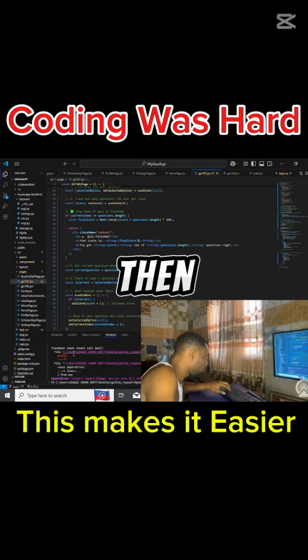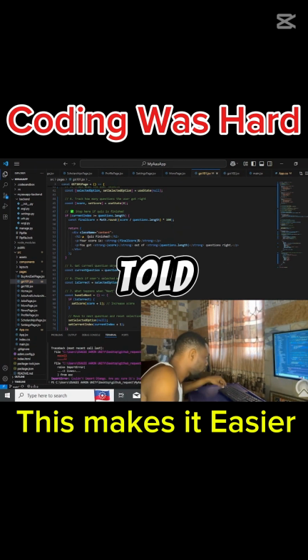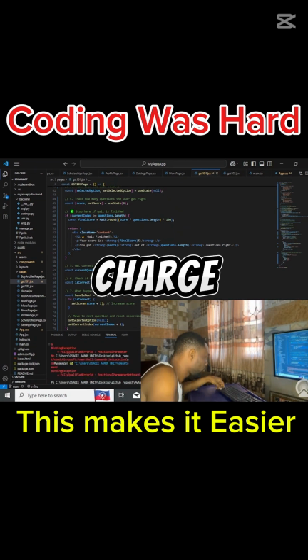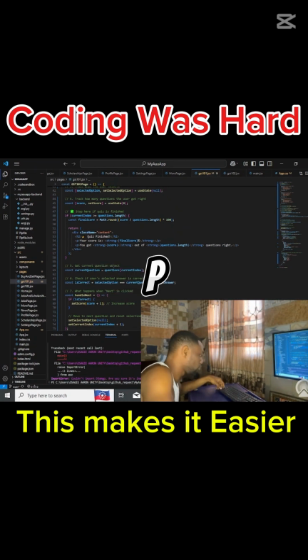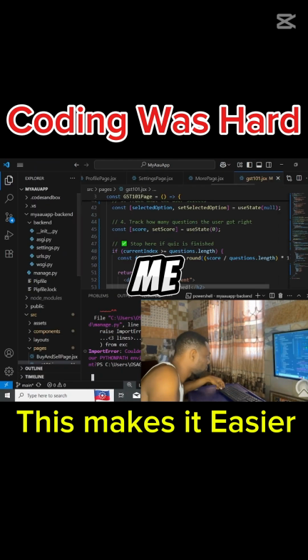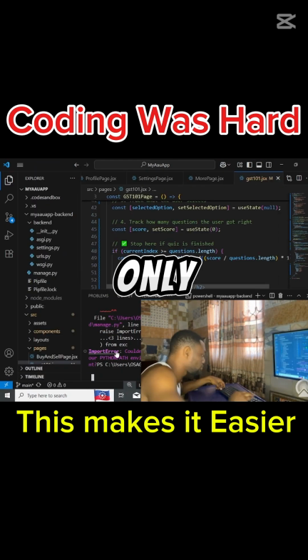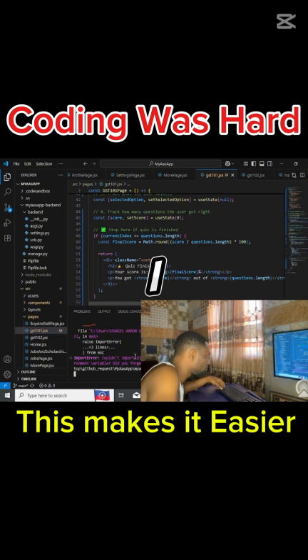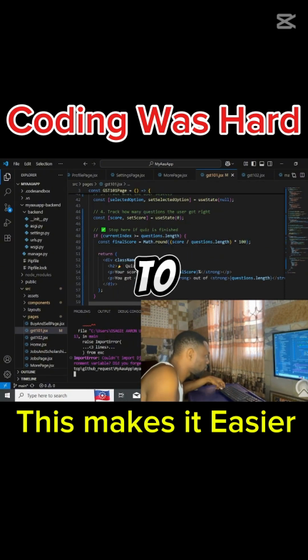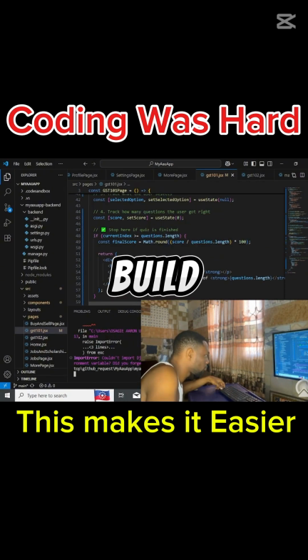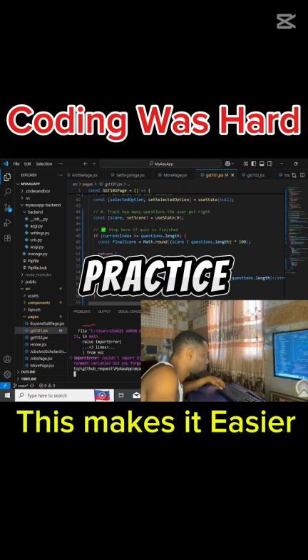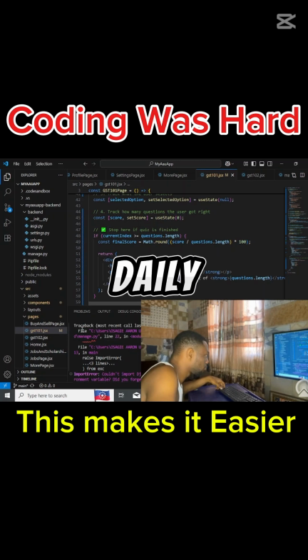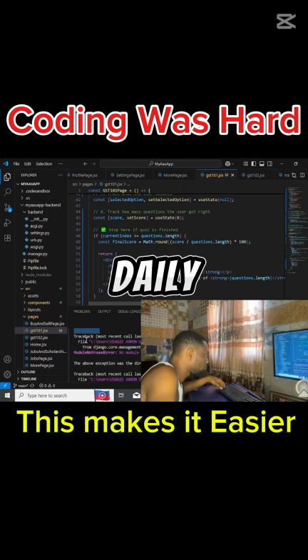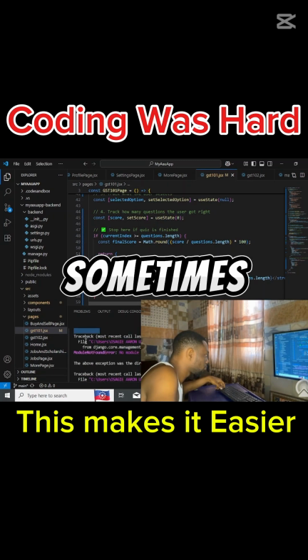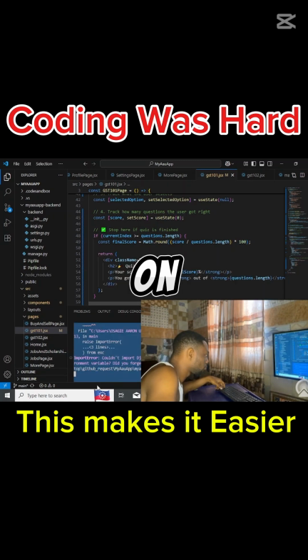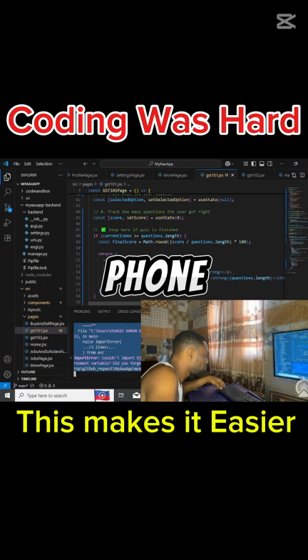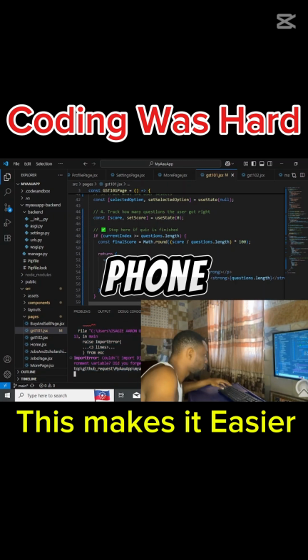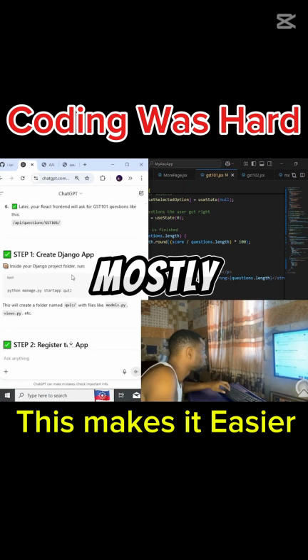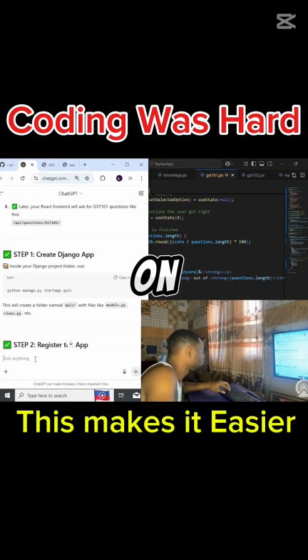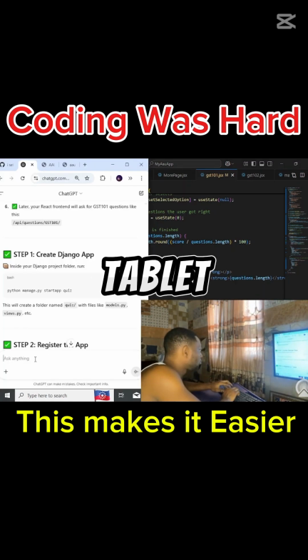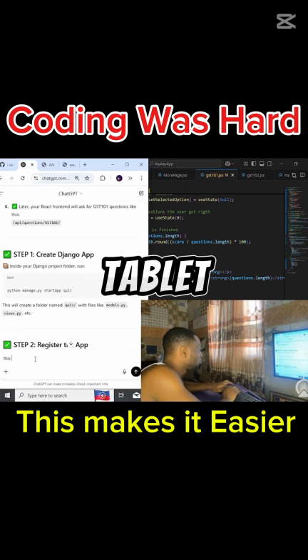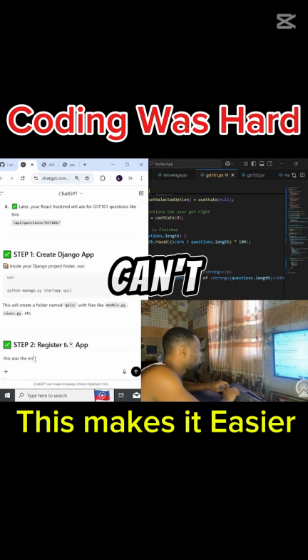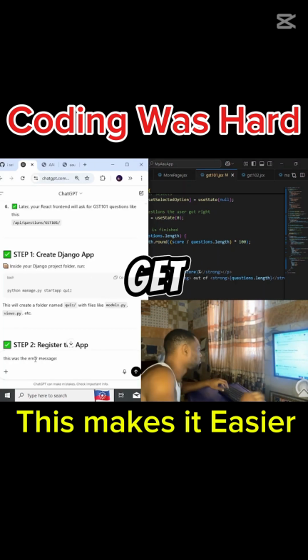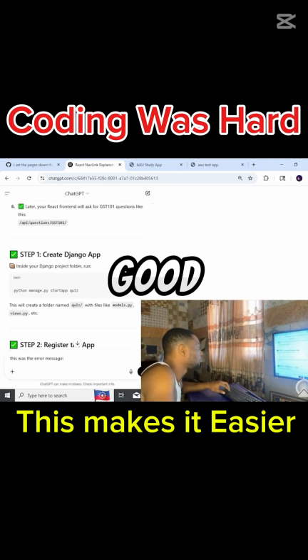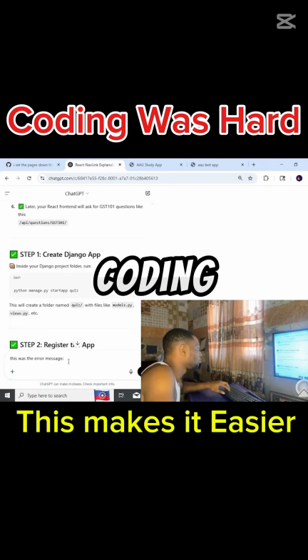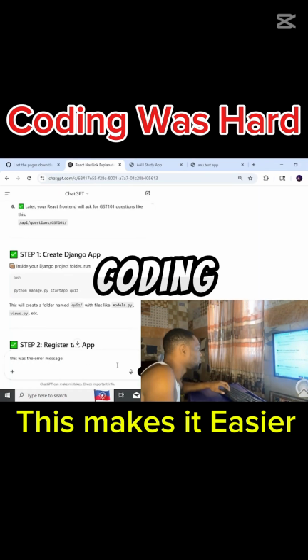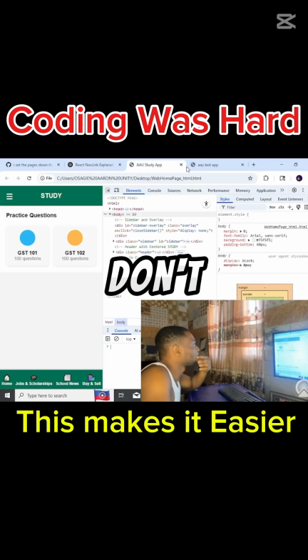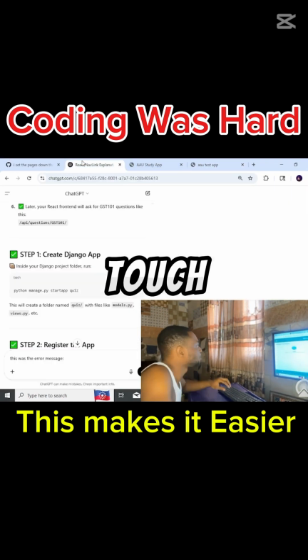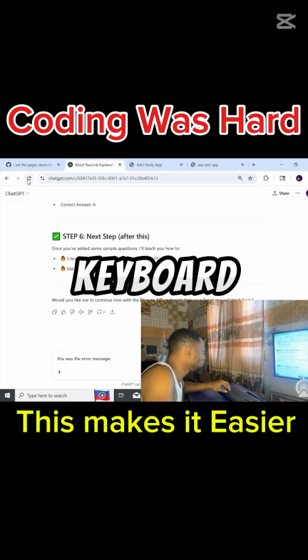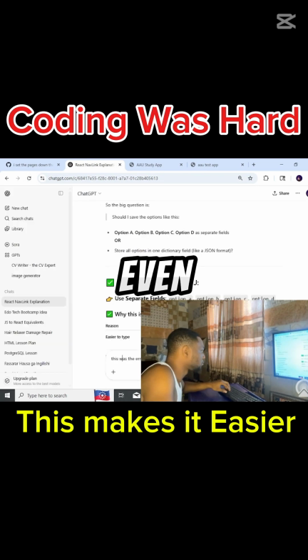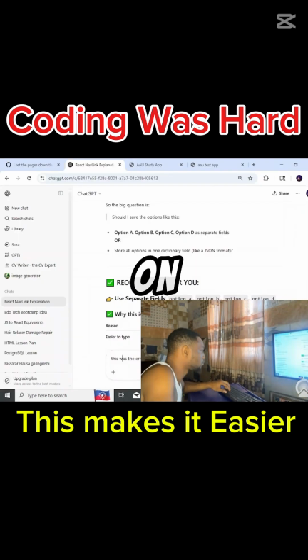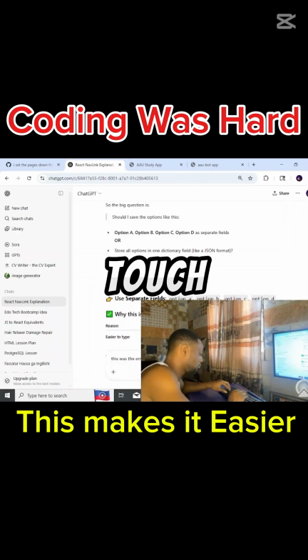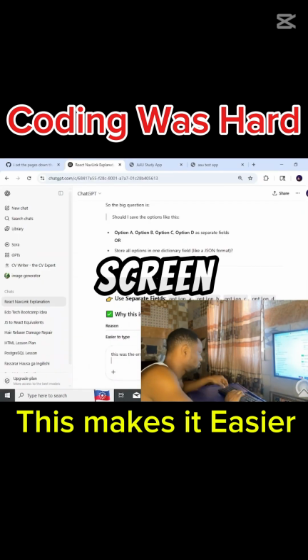Then I told ChatGPT: teach me only what I need to build this. I practice daily, sometimes on my phone, mostly on my tablet. You can't get good at coding if you don't touch the keyboard, even if it's on a touch screen.